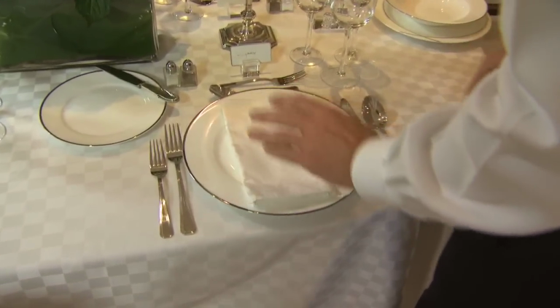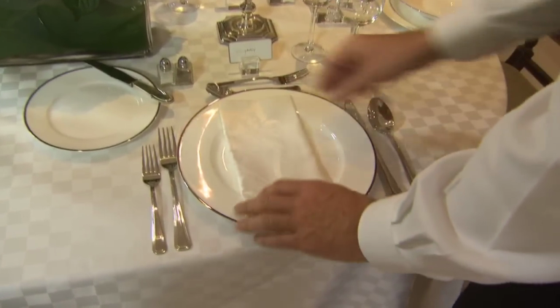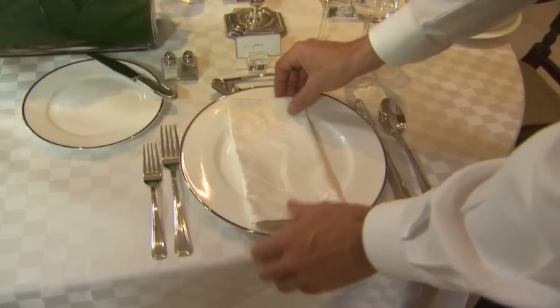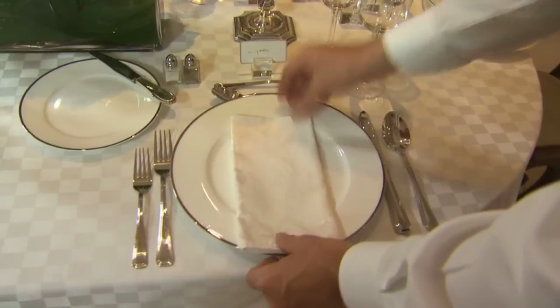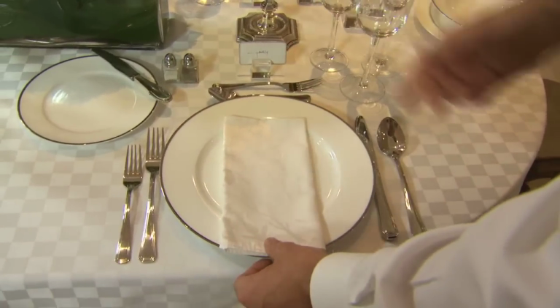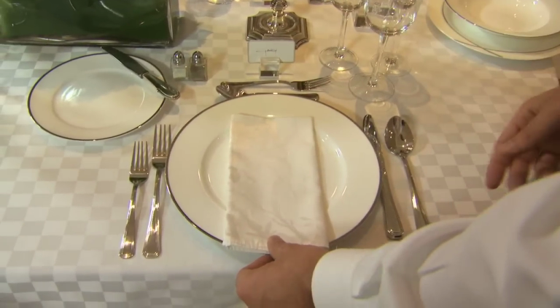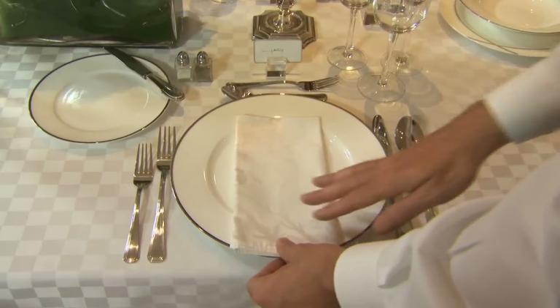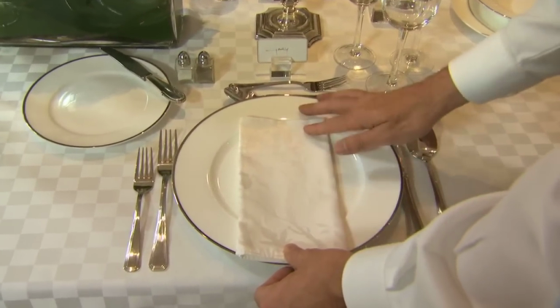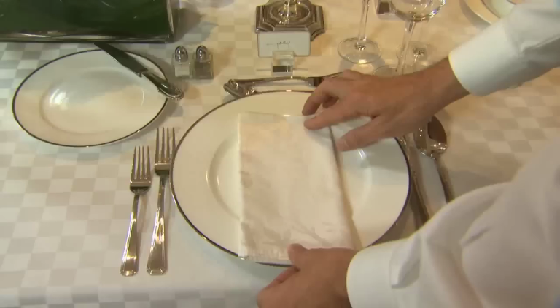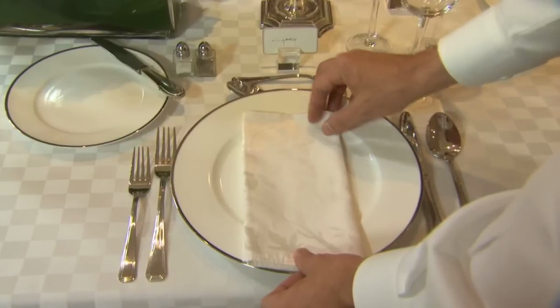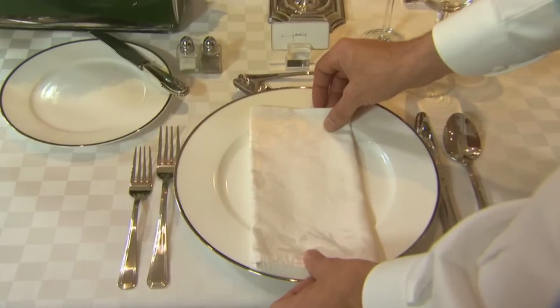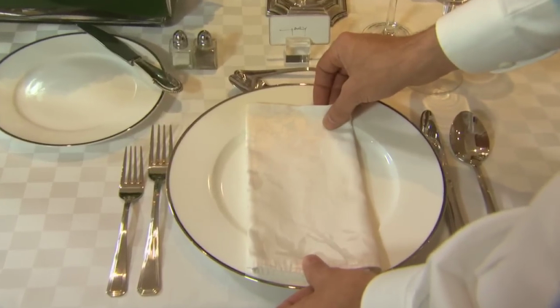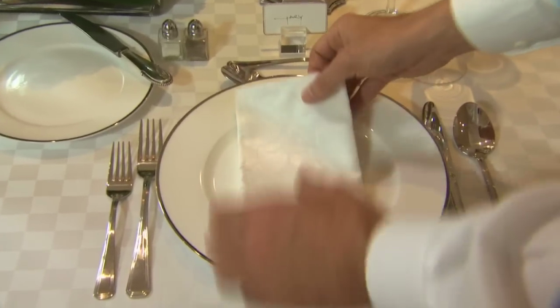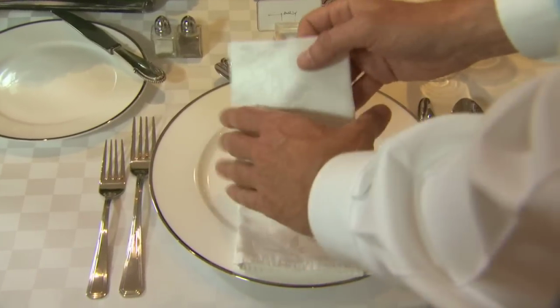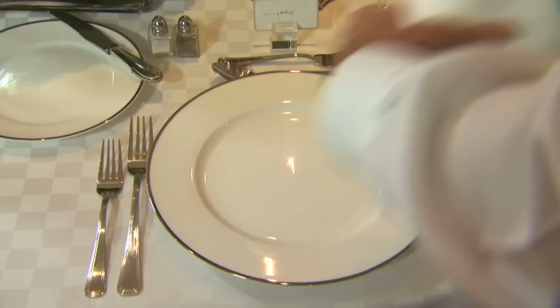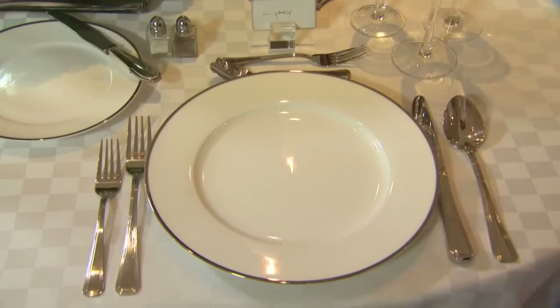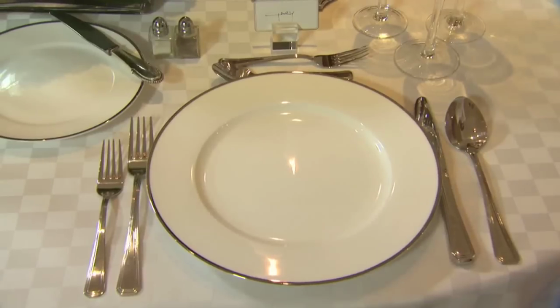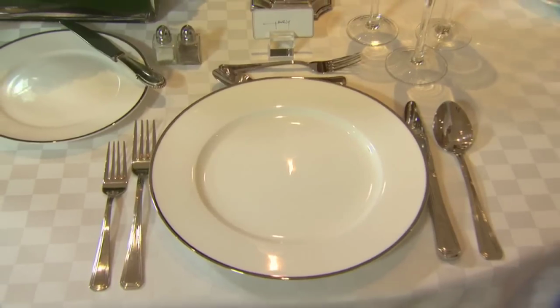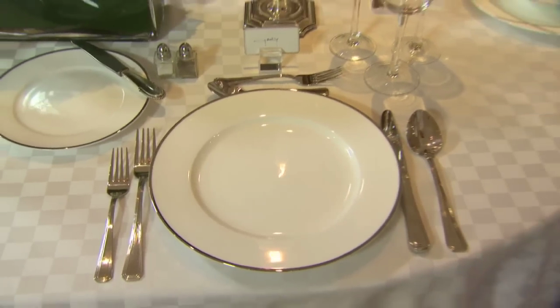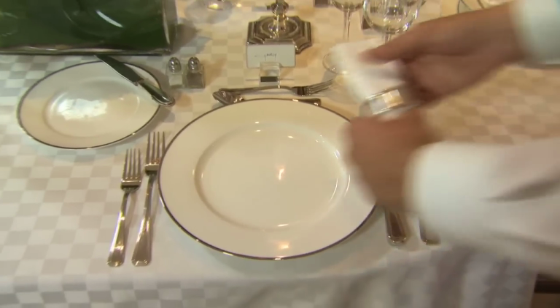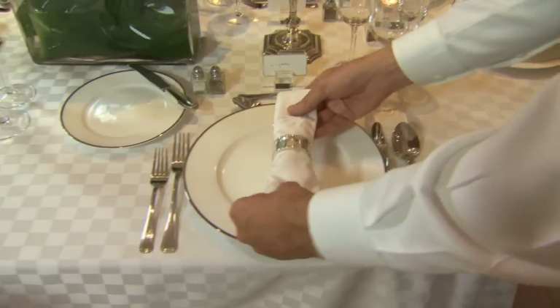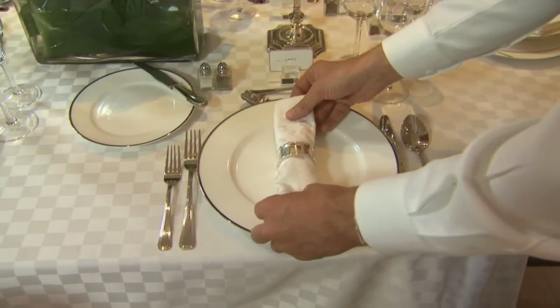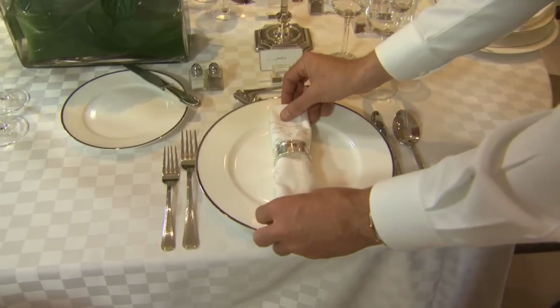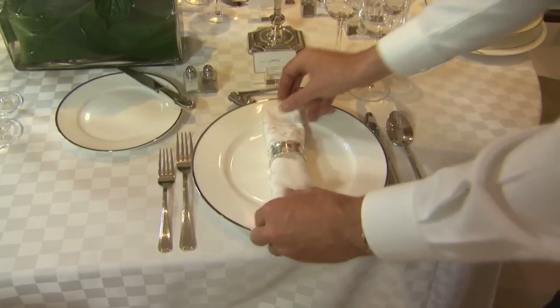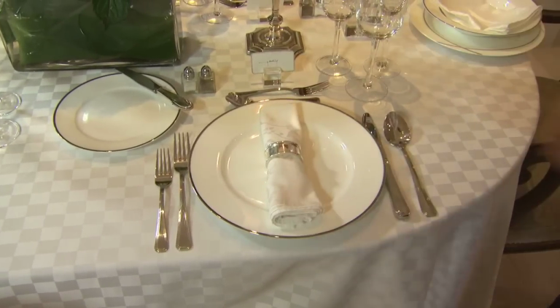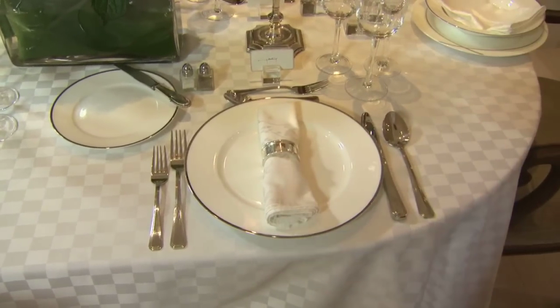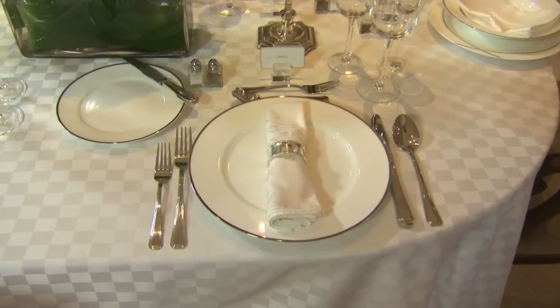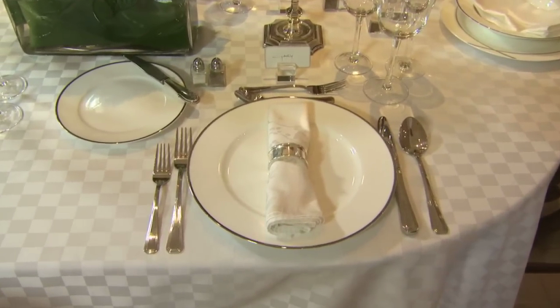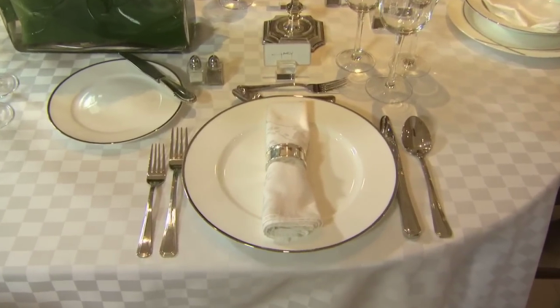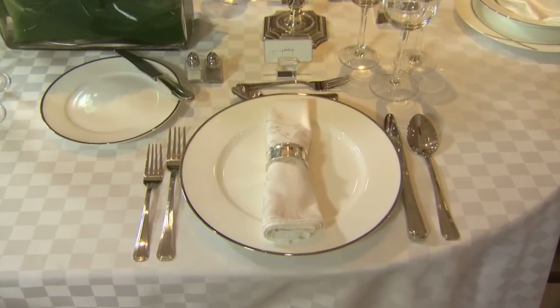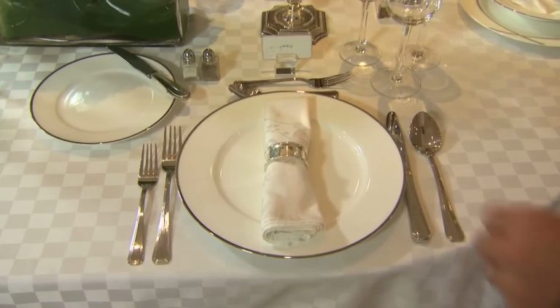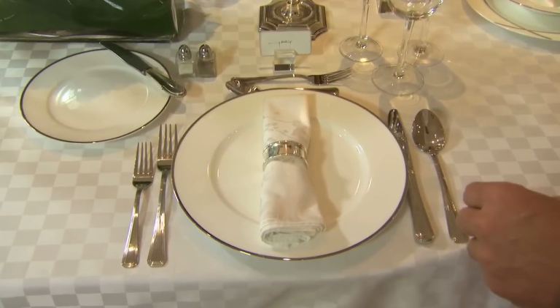One of the ways we can change up the table — we talked about the napkin being in the center. I also like using a napkin ring and placing that on the center. That's really a nice way to place the napkin on the dinner plate.